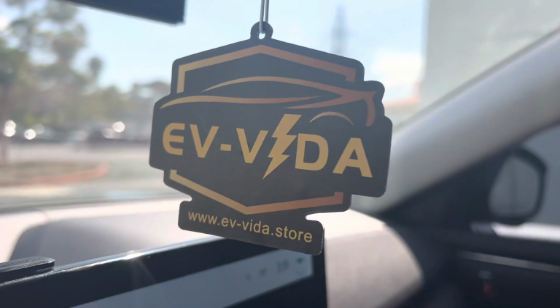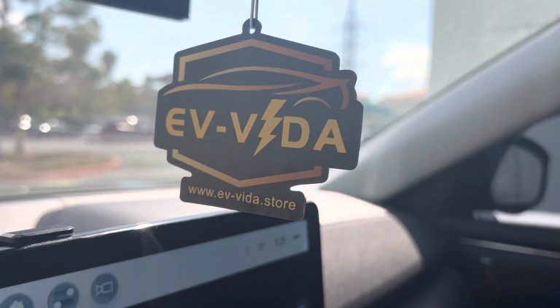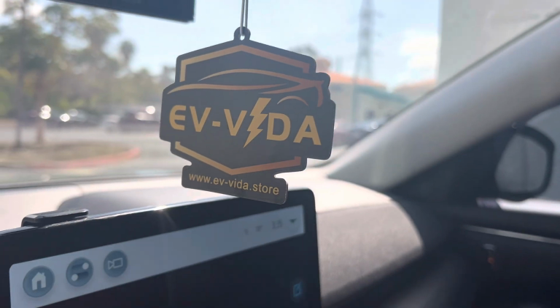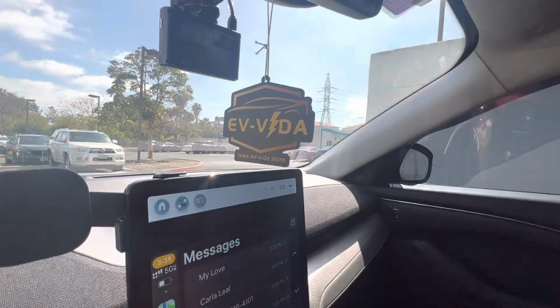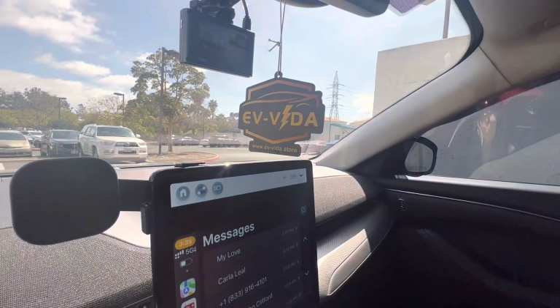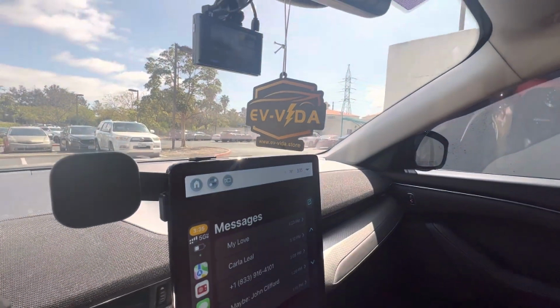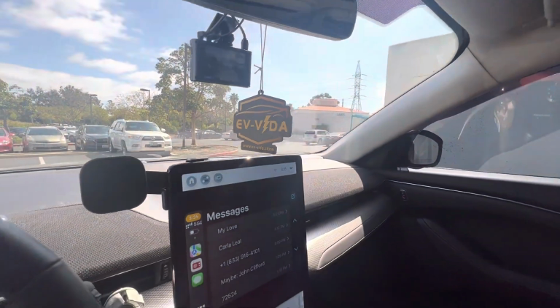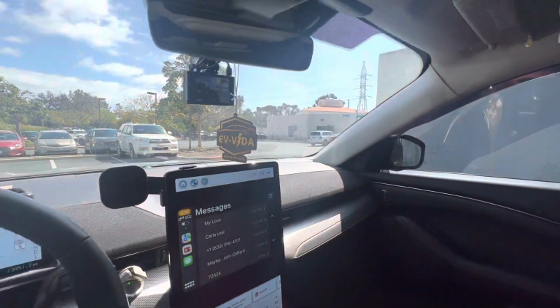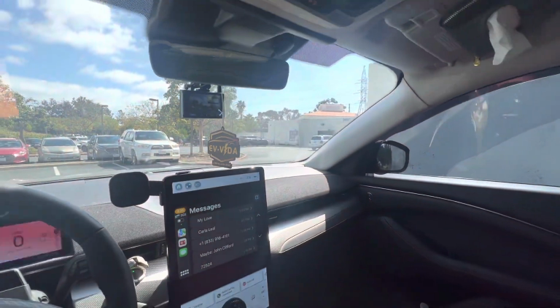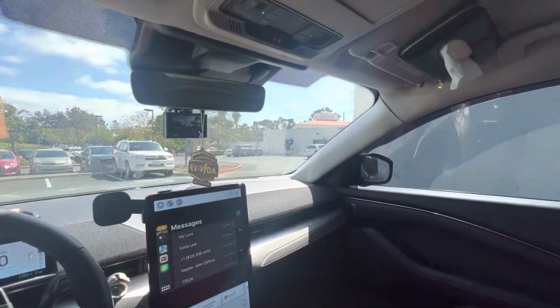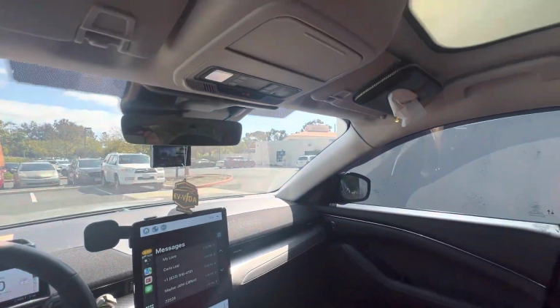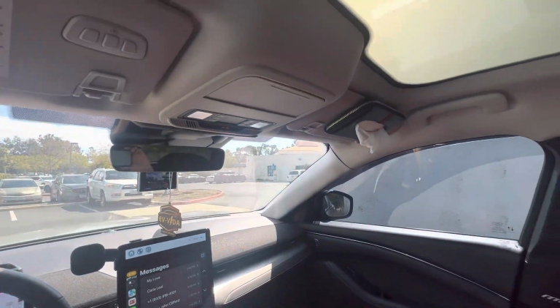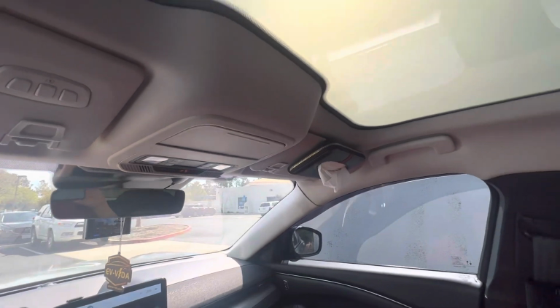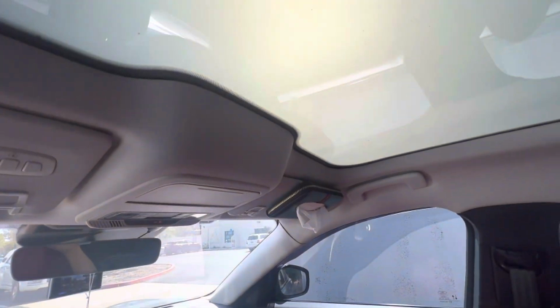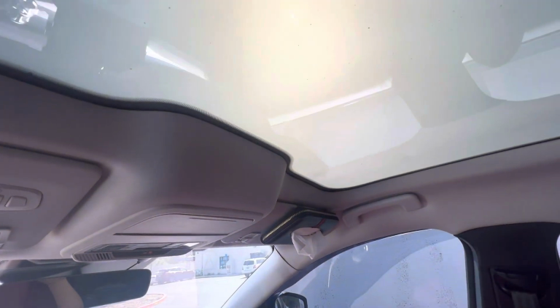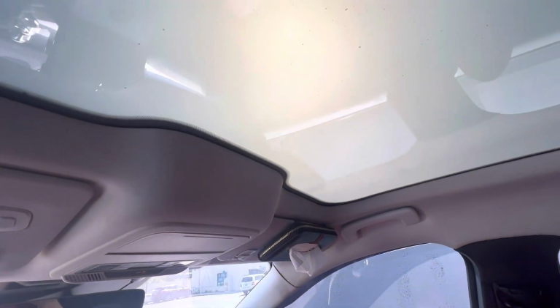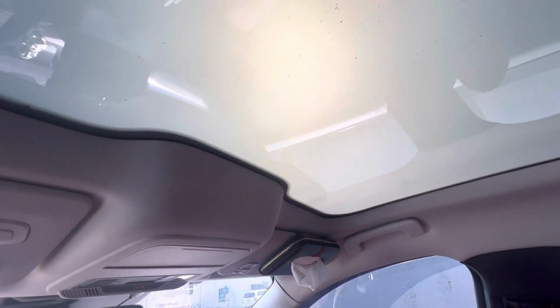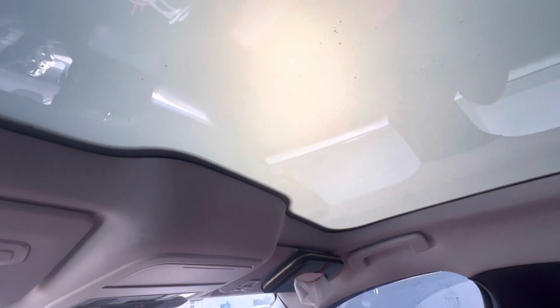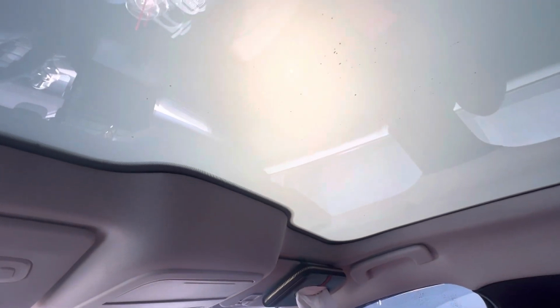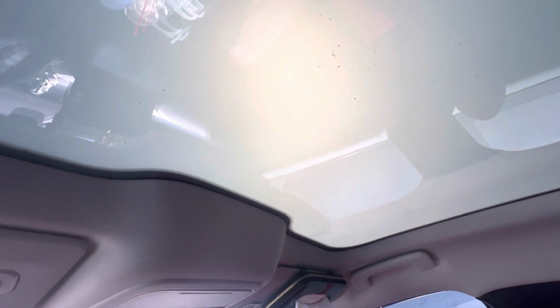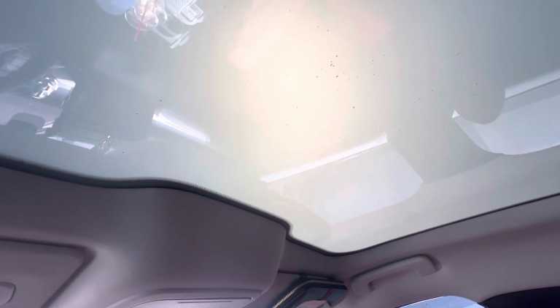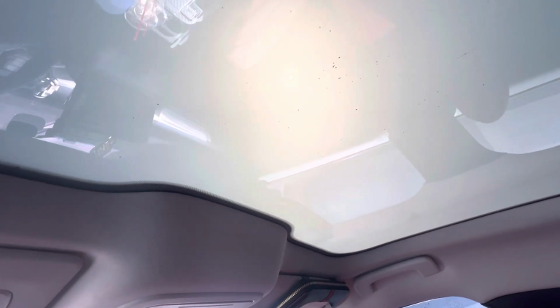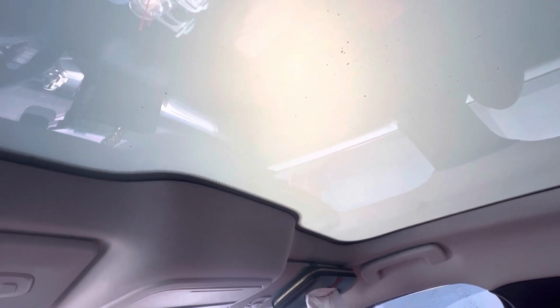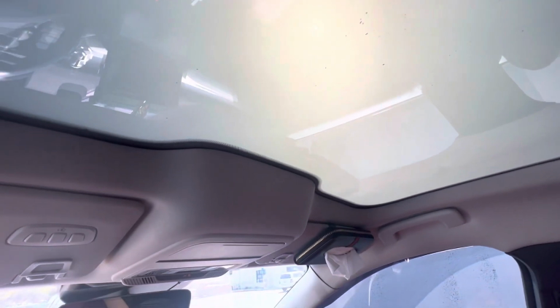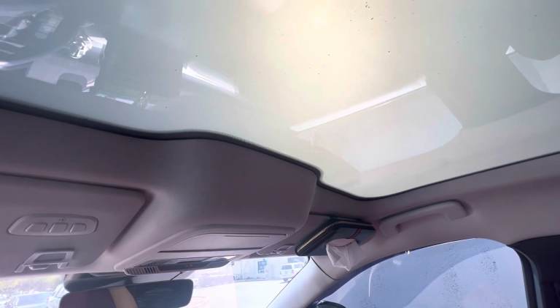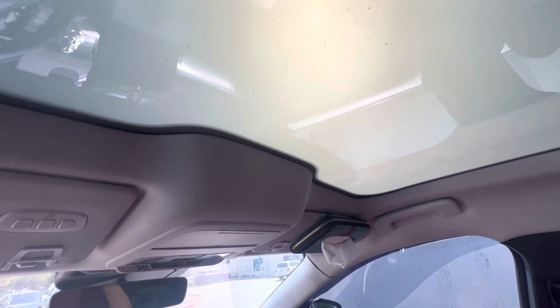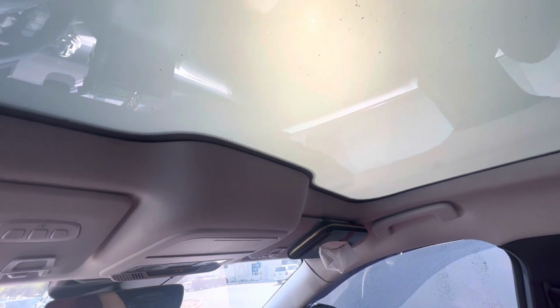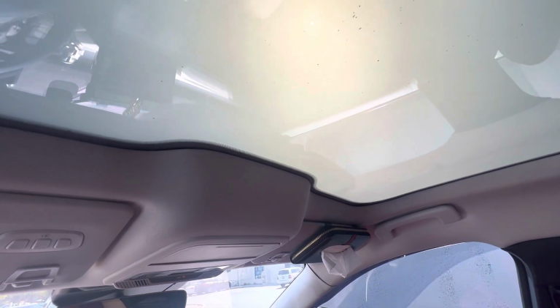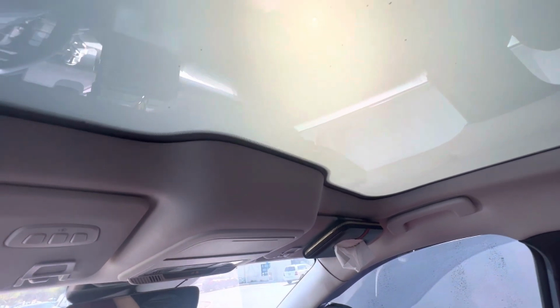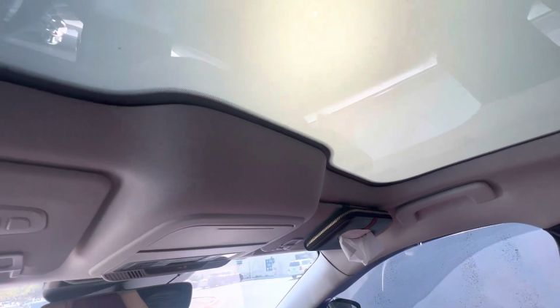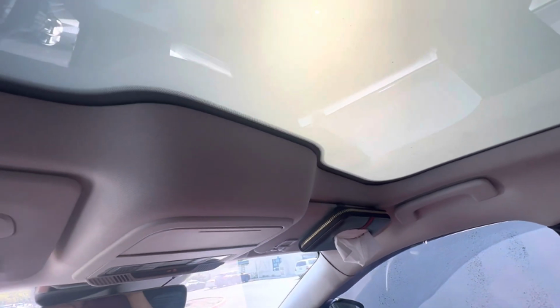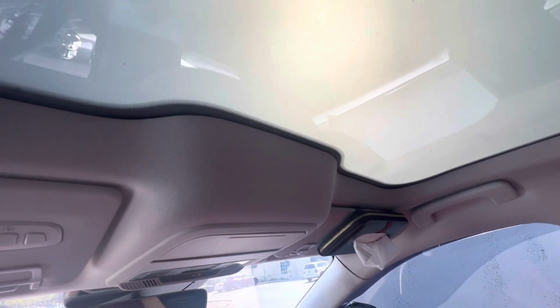Hey everyone, so today we're going to talk about the electric tent. We received some inquiries about more videos showcasing the electric tent — the product, the installation, and the activation process. So let's get right to it.